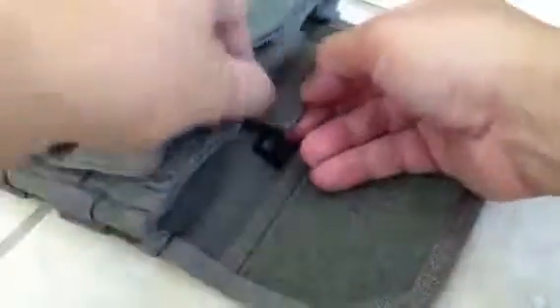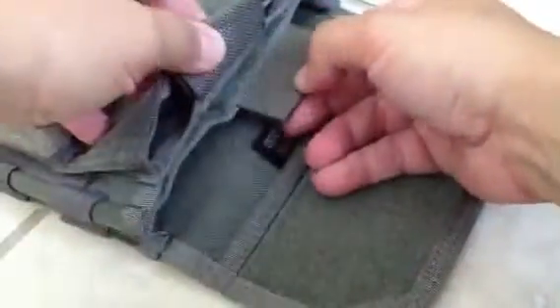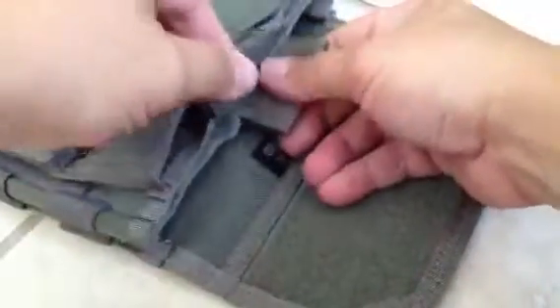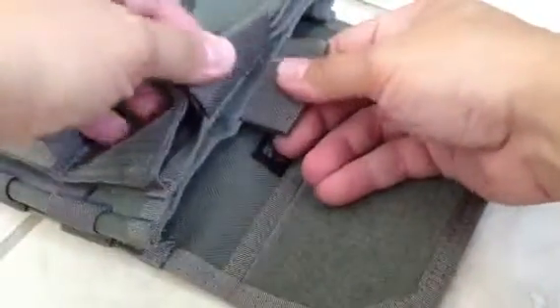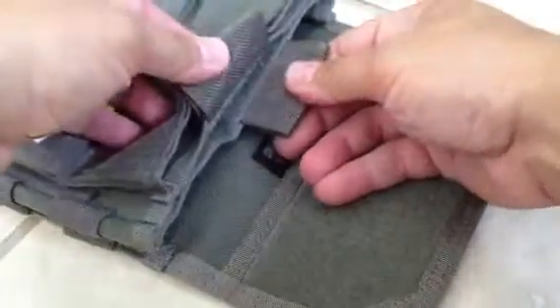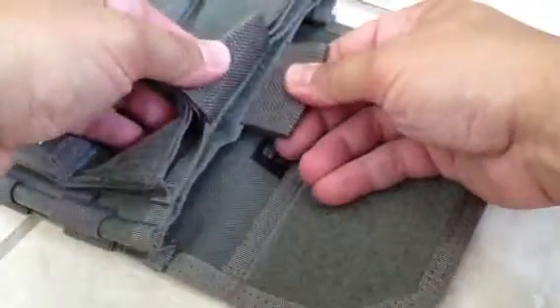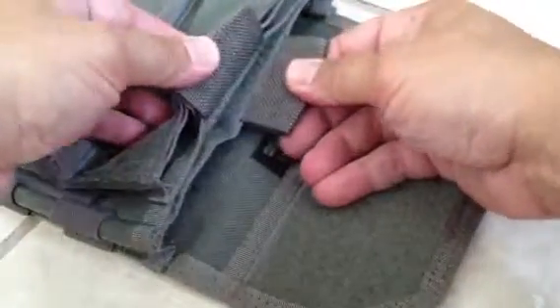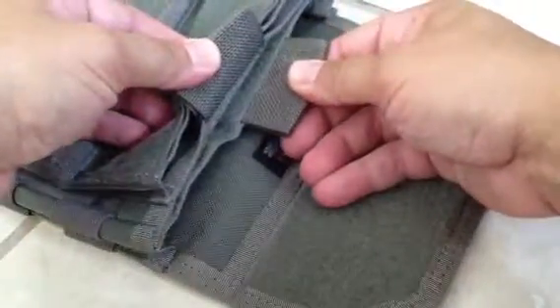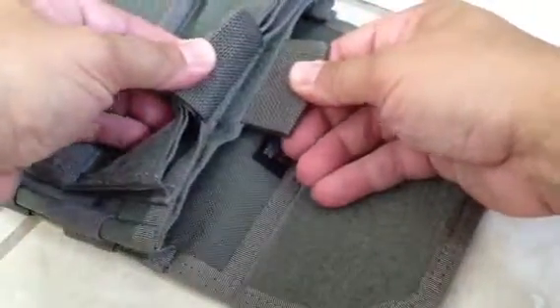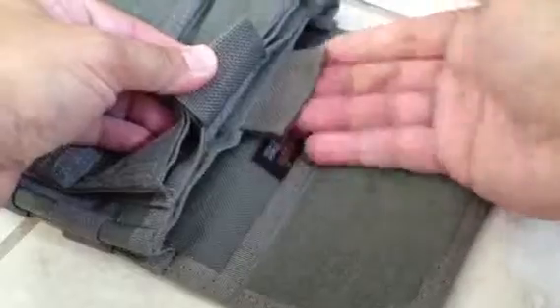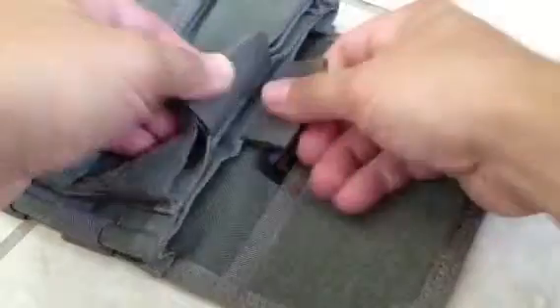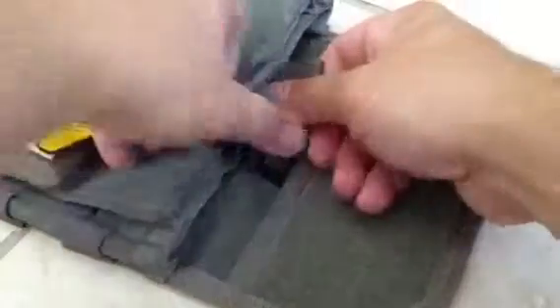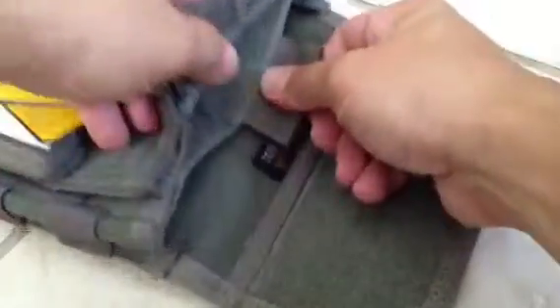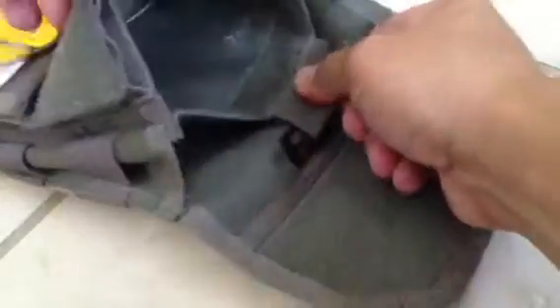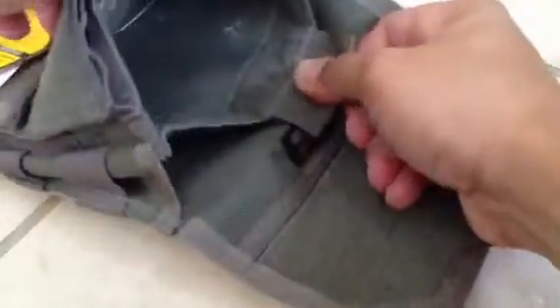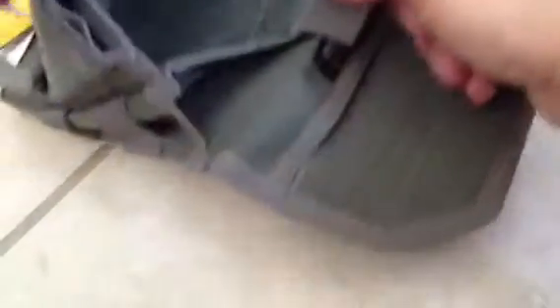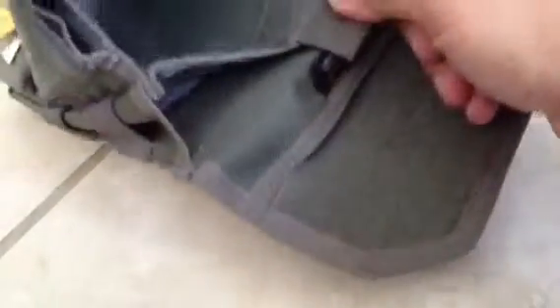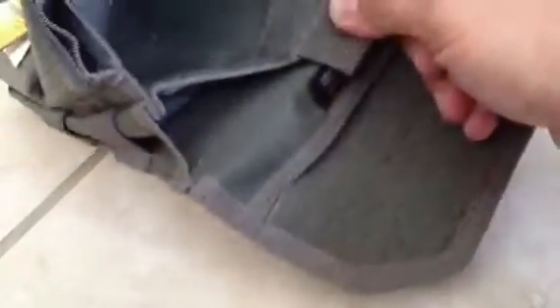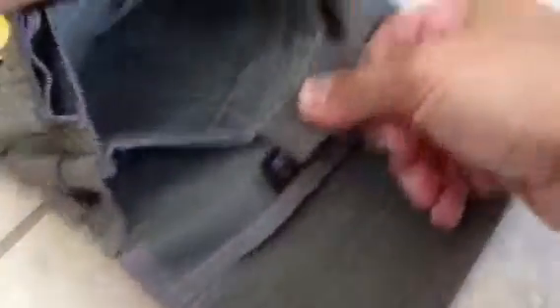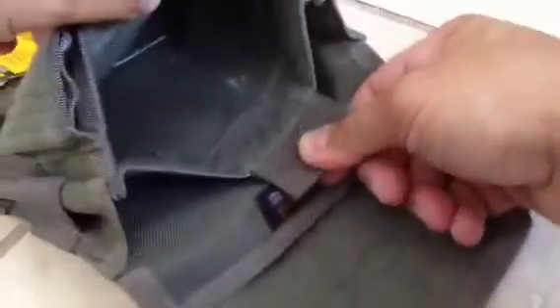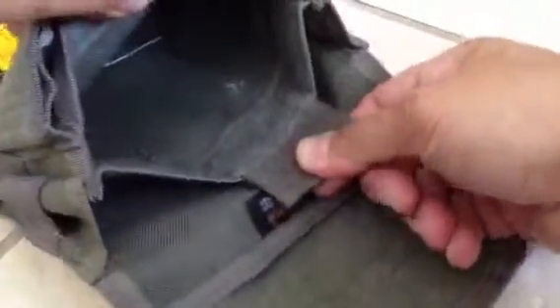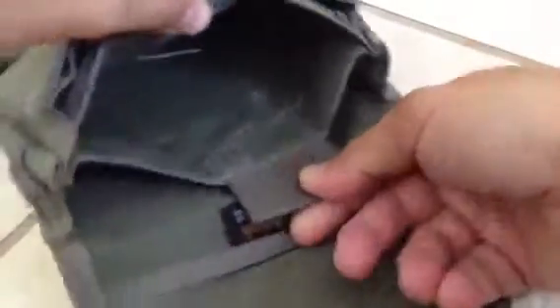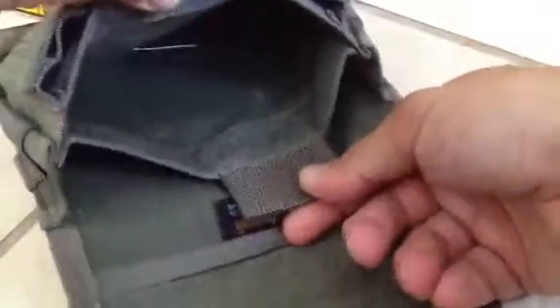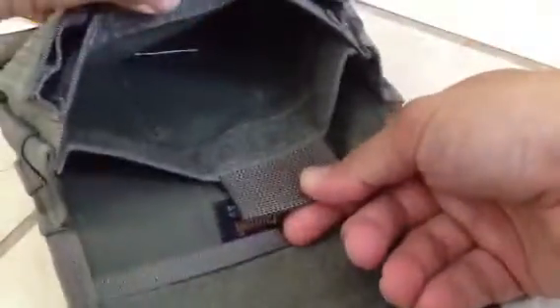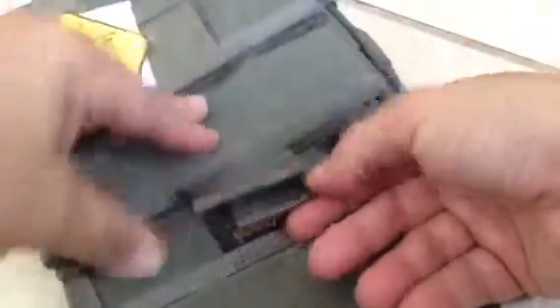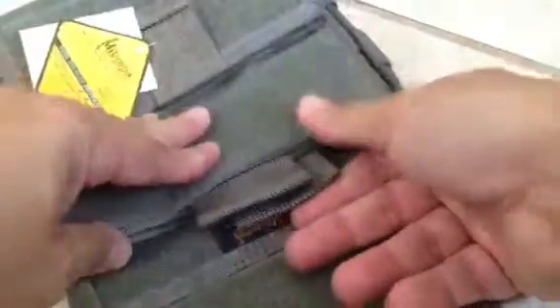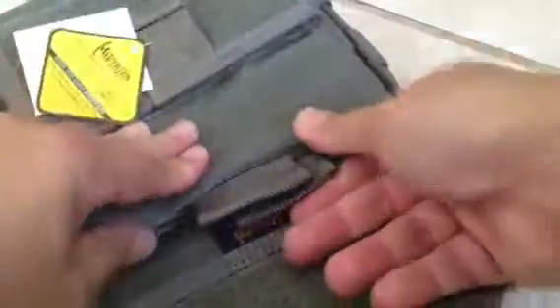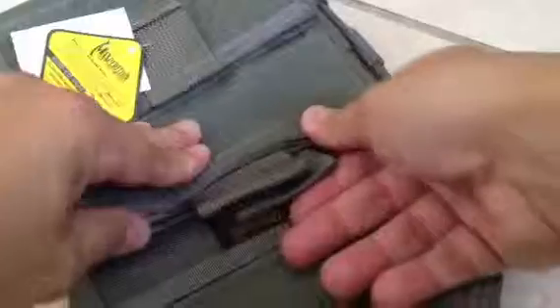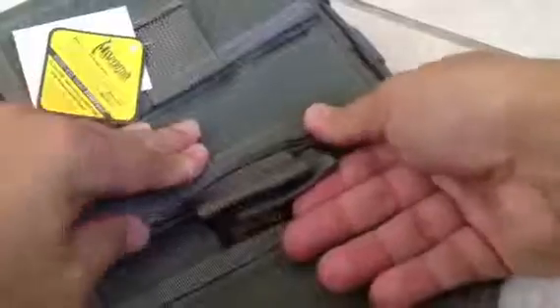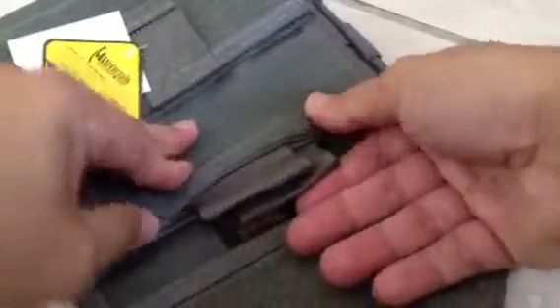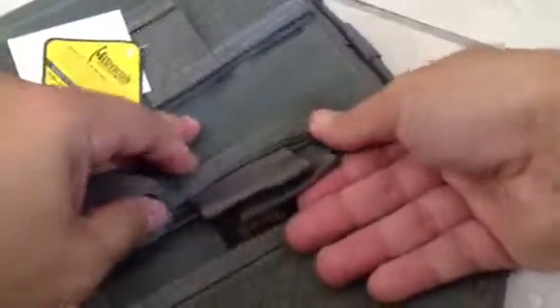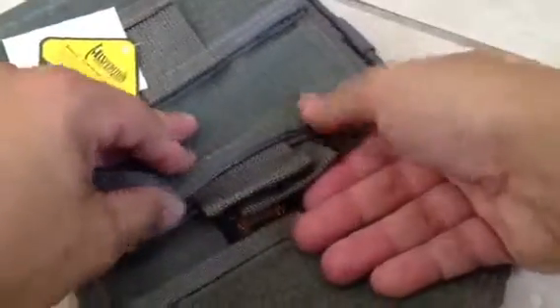The great thing about this is you see here — there's a secret compartment that you can put whatever you want in there, and nobody even knows that it's there.